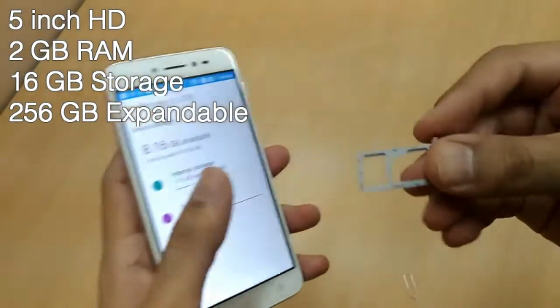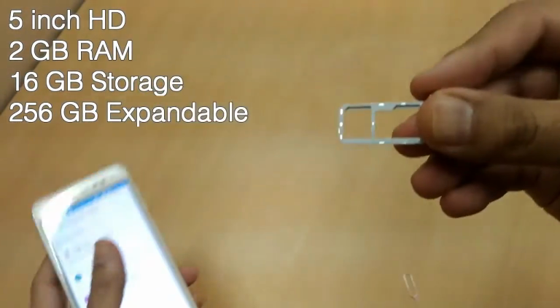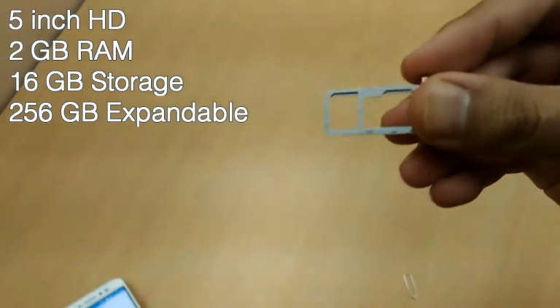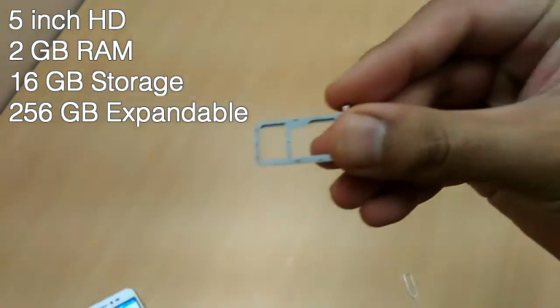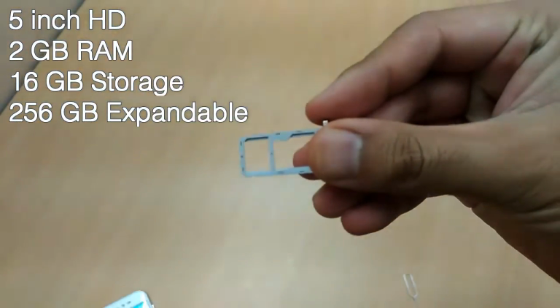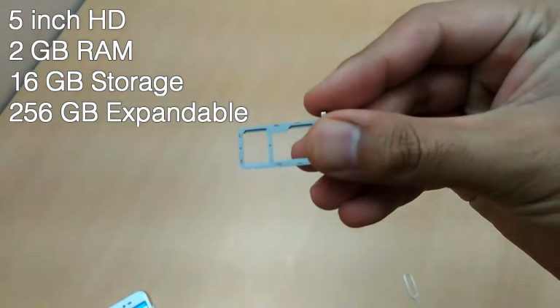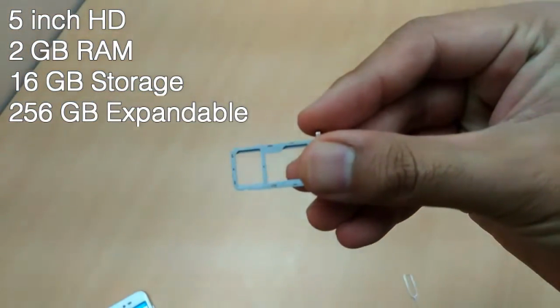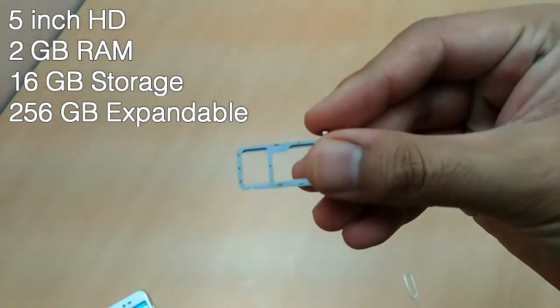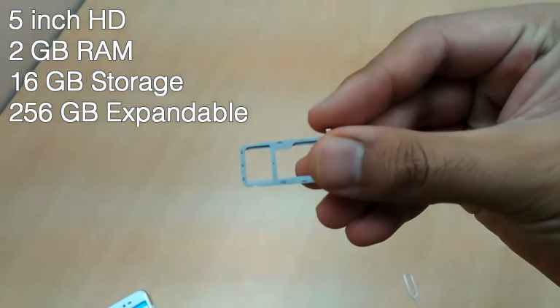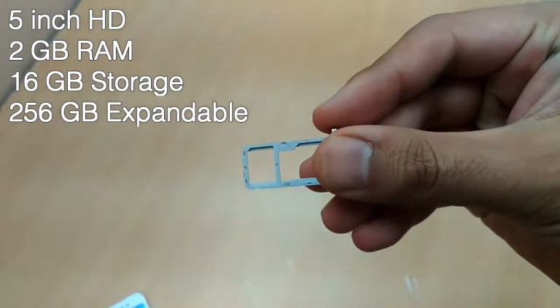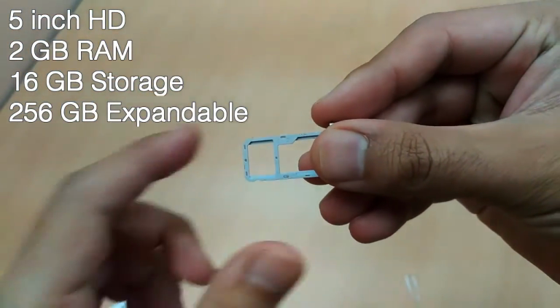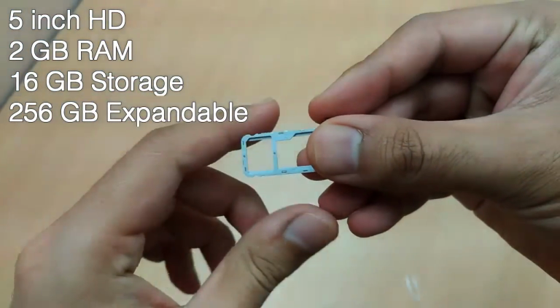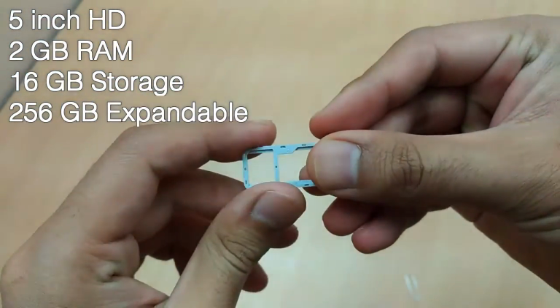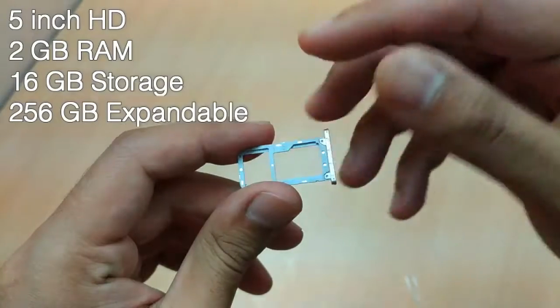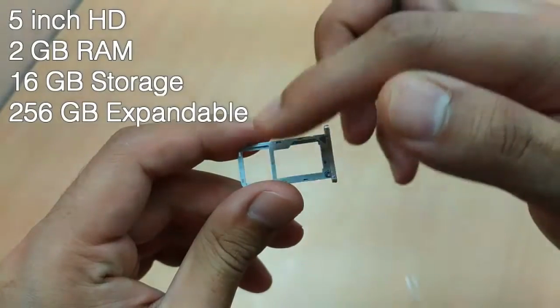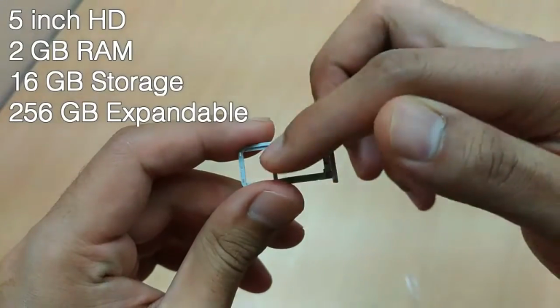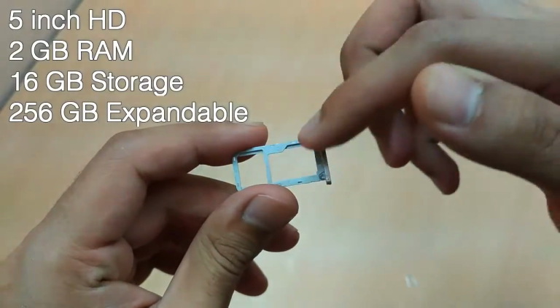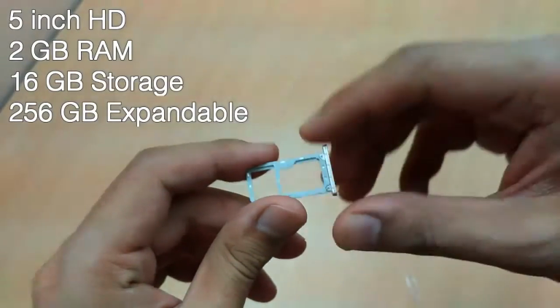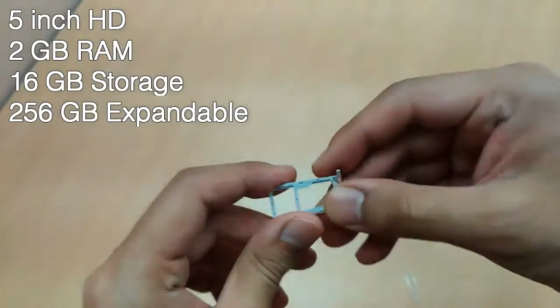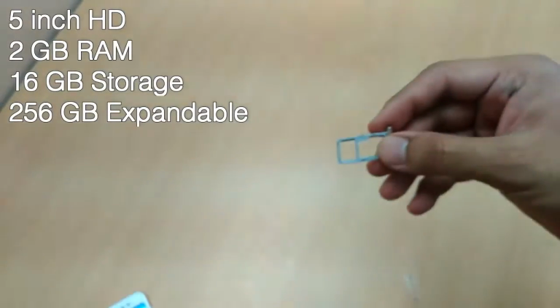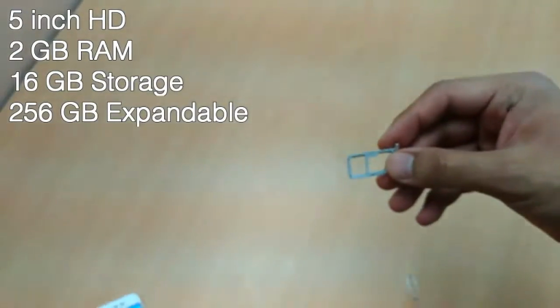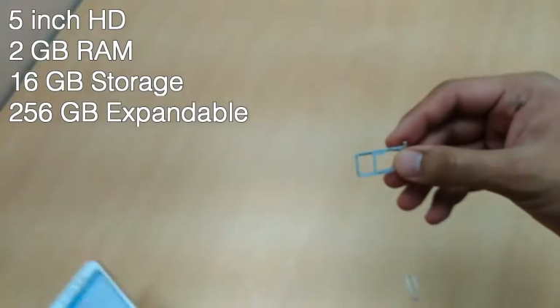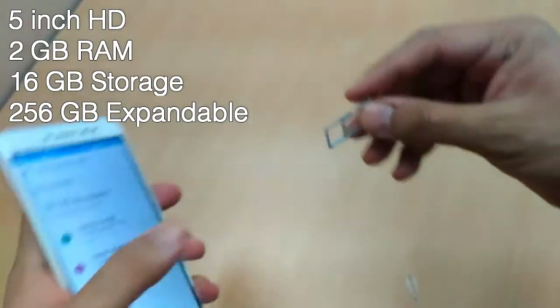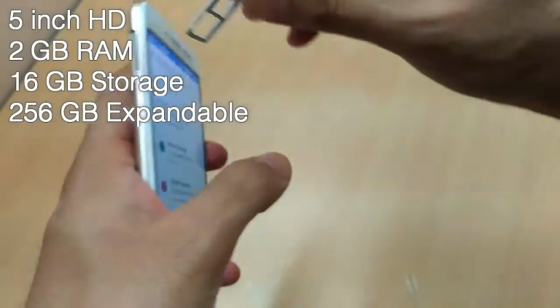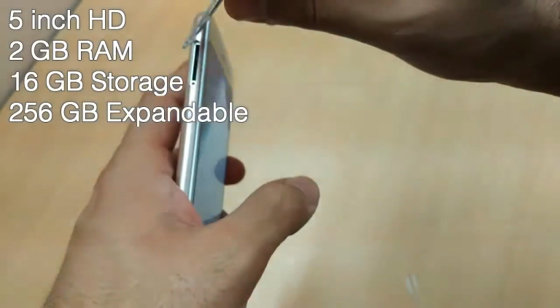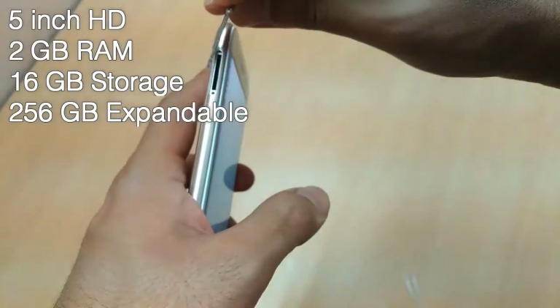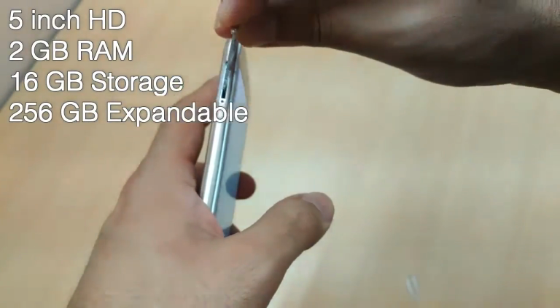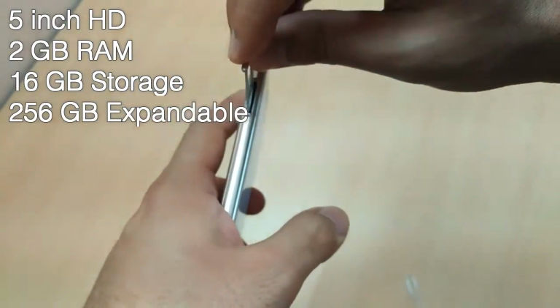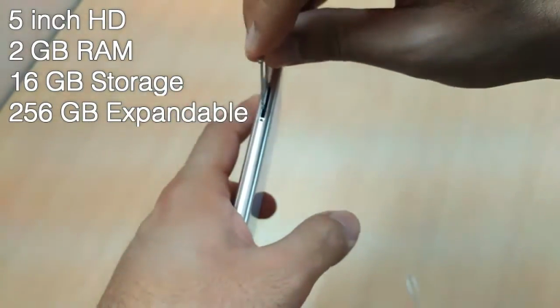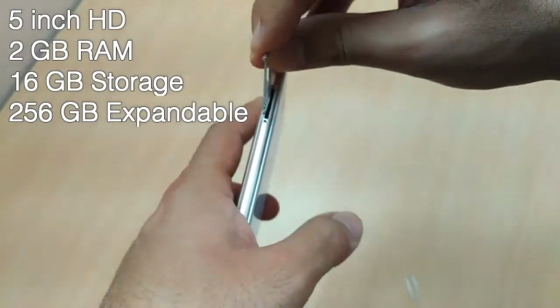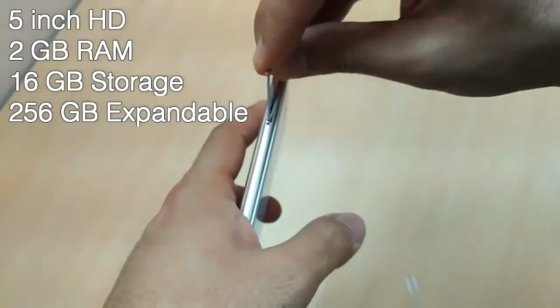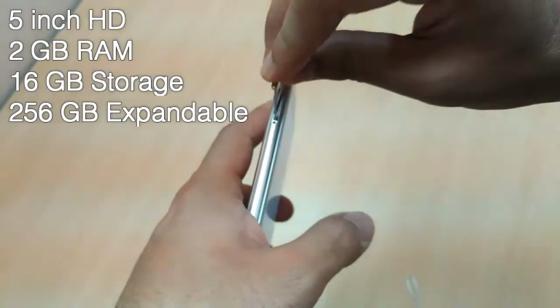We have a hybrid SIM slot over here. So you can either install 2 SIM cards at once, or 1 SIM card and 1 microSD card, and you can take the total storage space to 256GB.